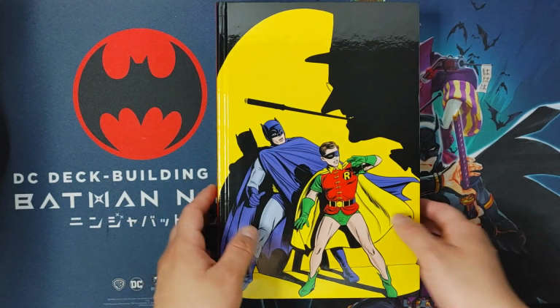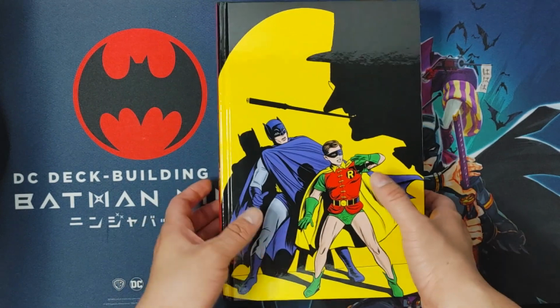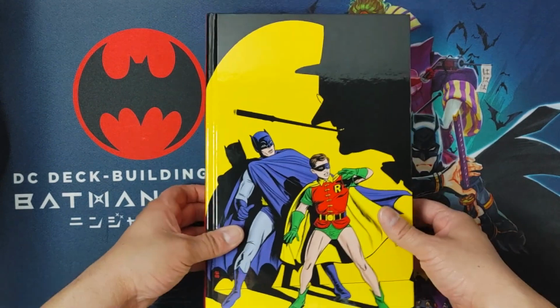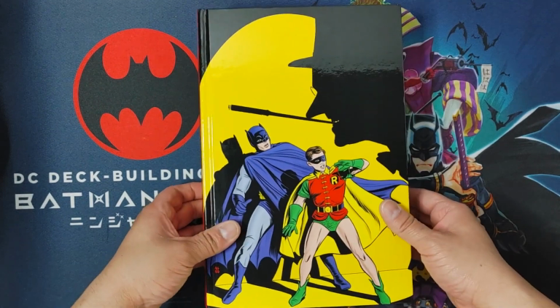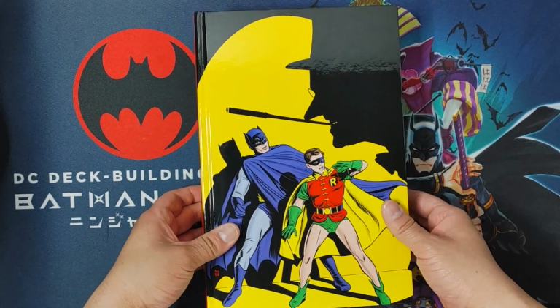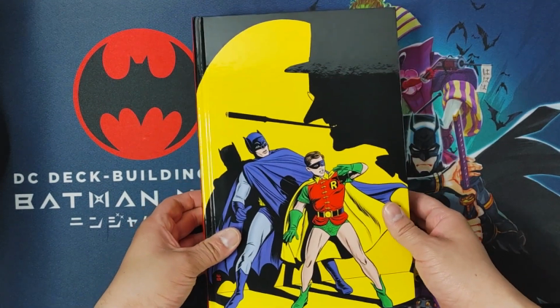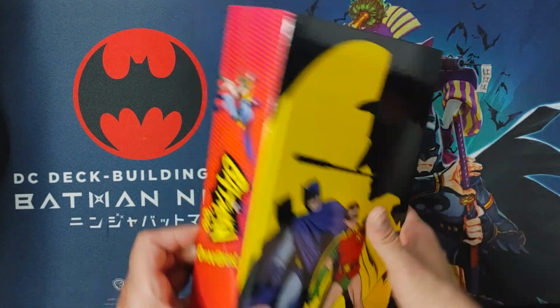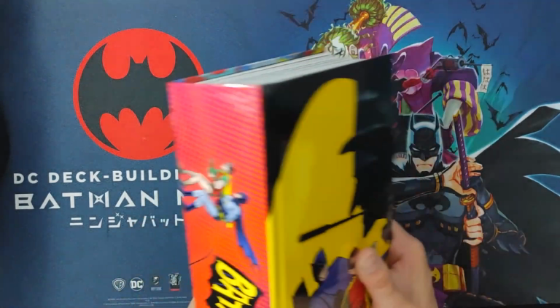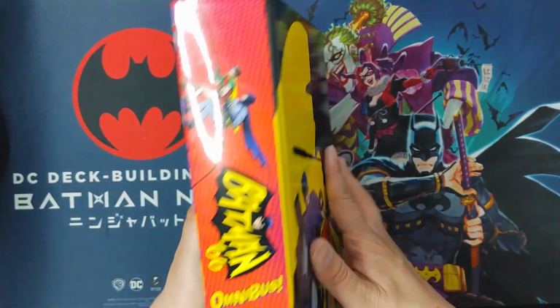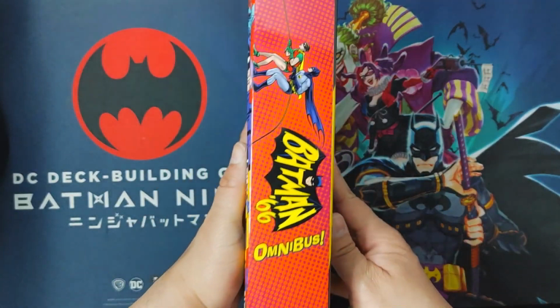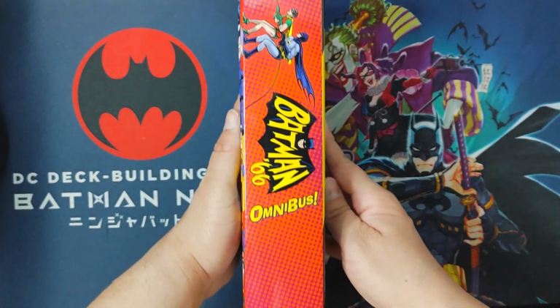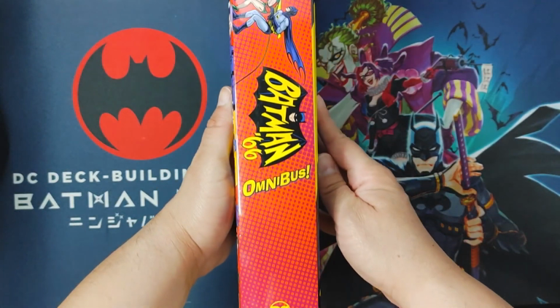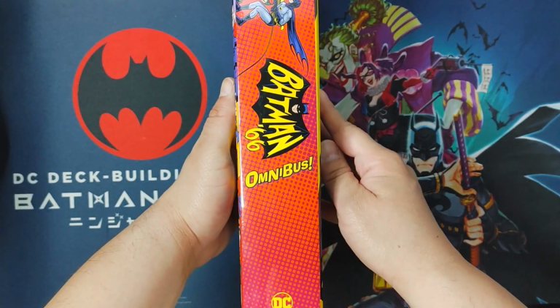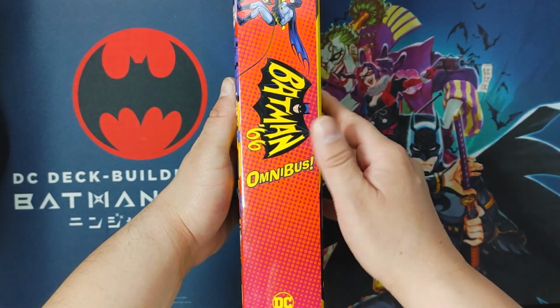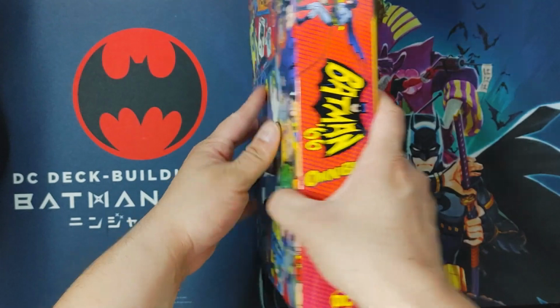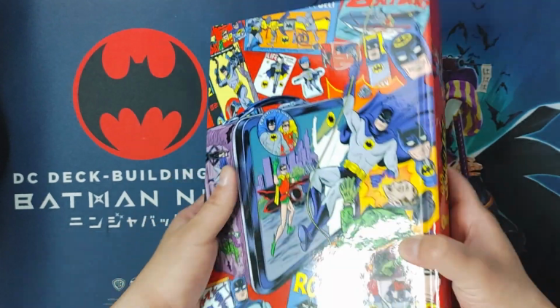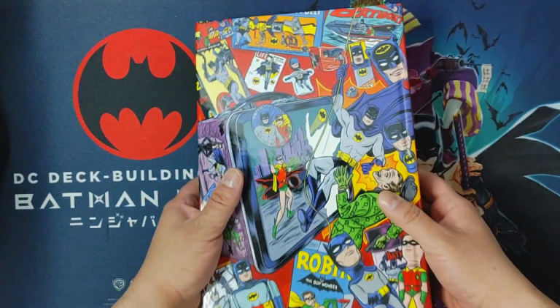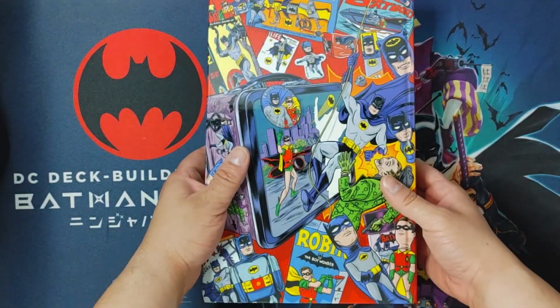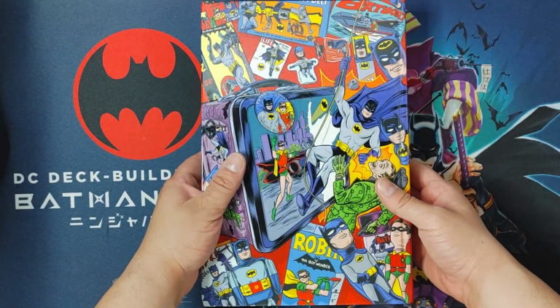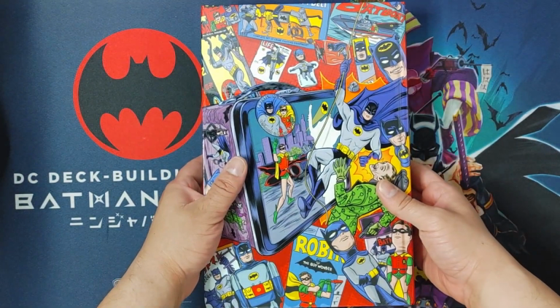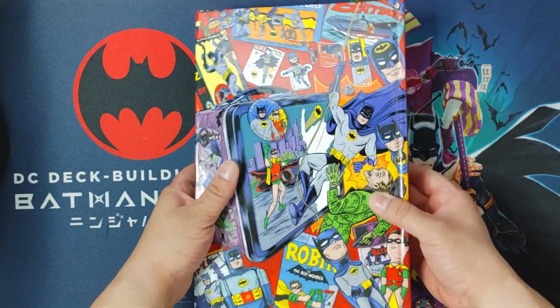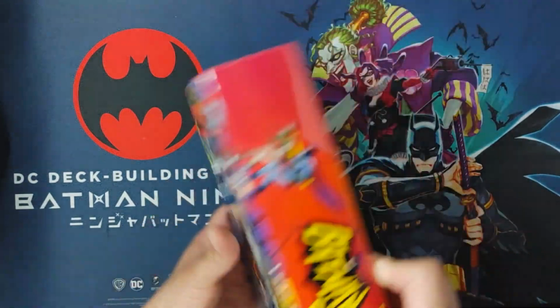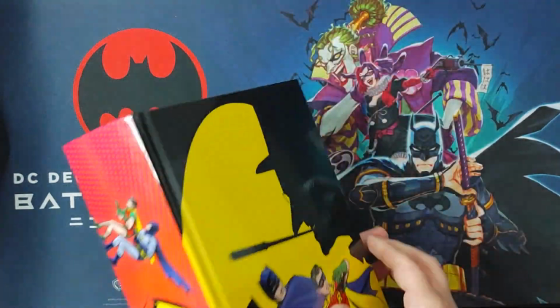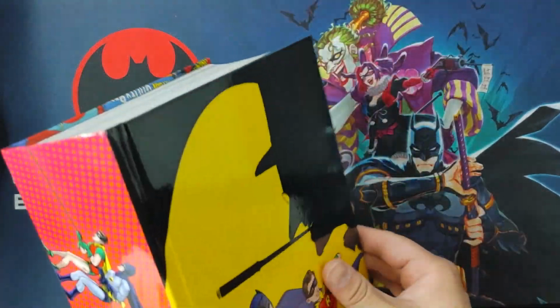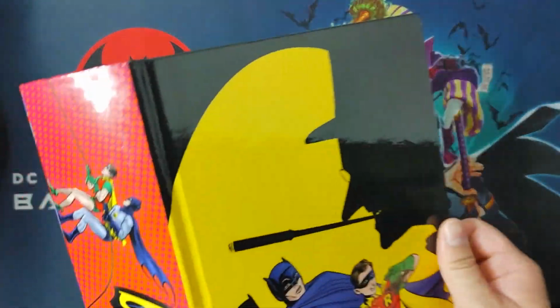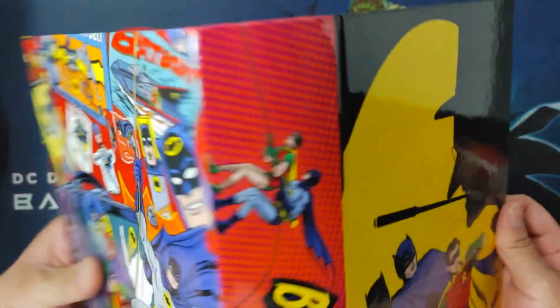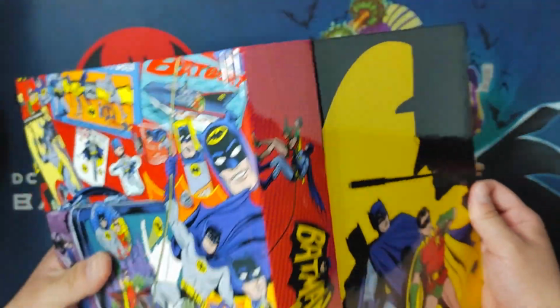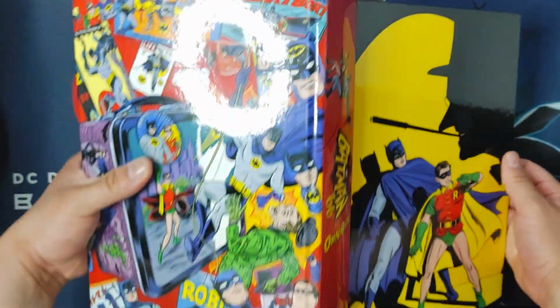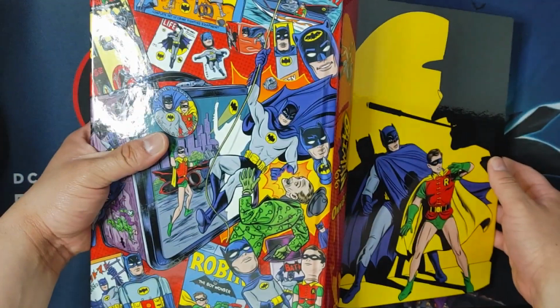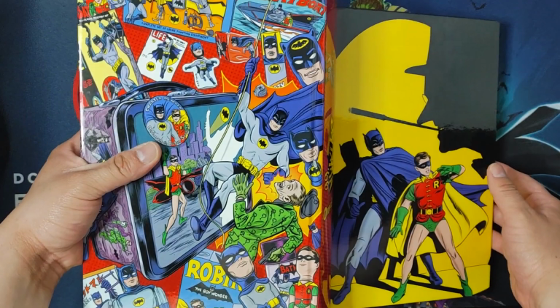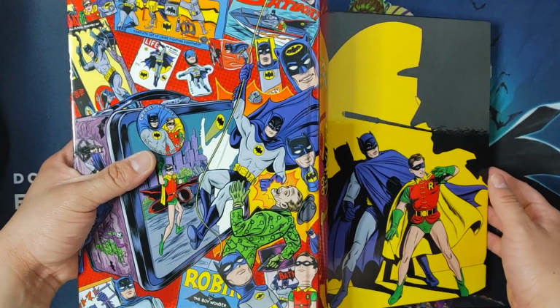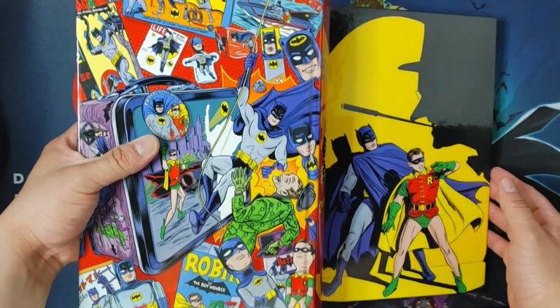Now the front of the book itself, the spine, the back, and I'll do a full spread image of the book.